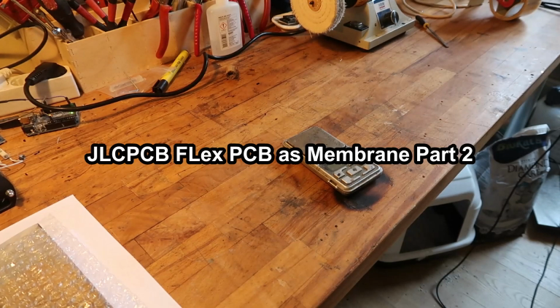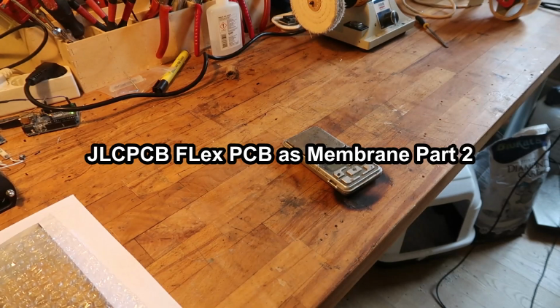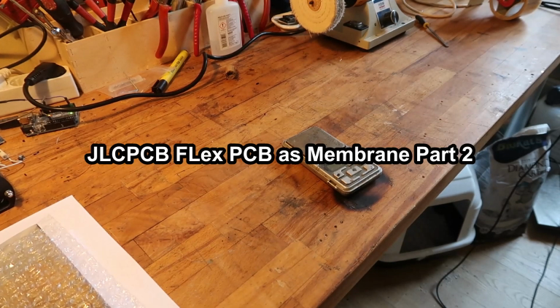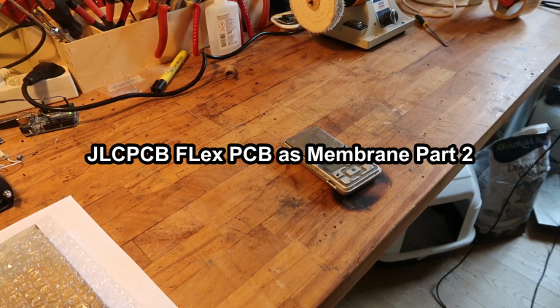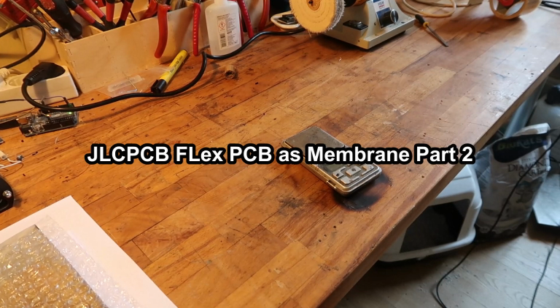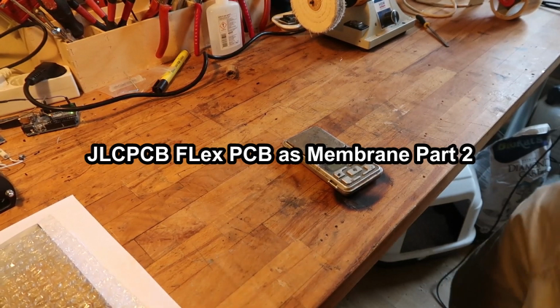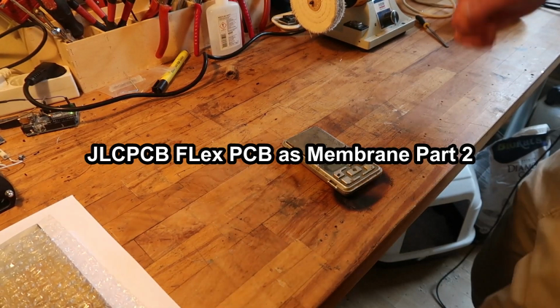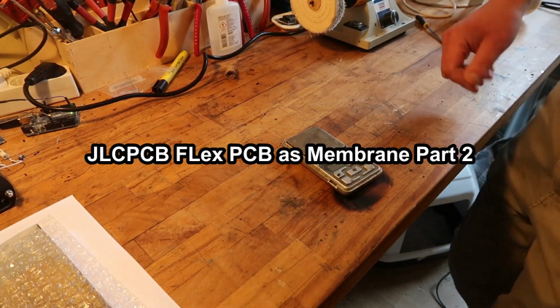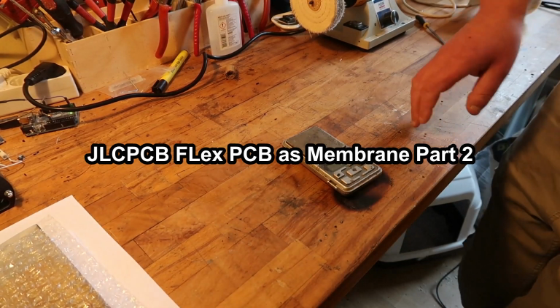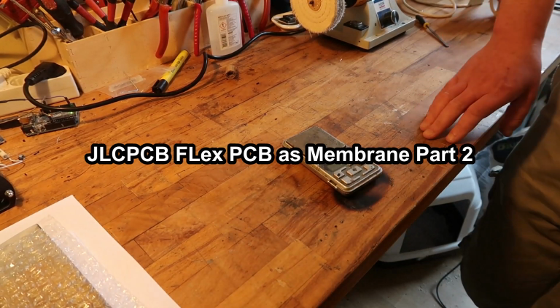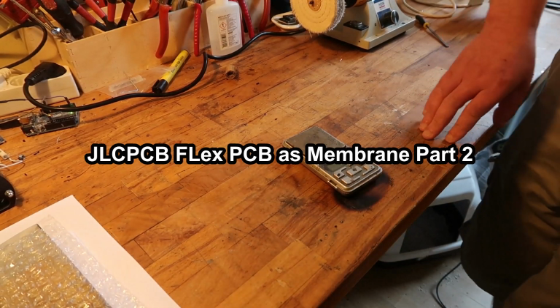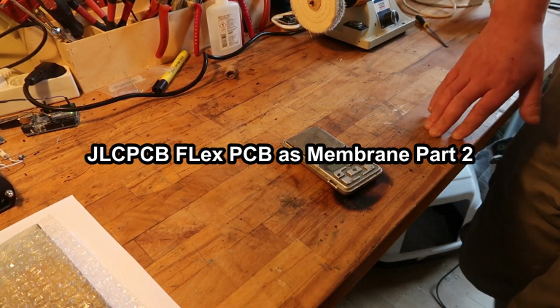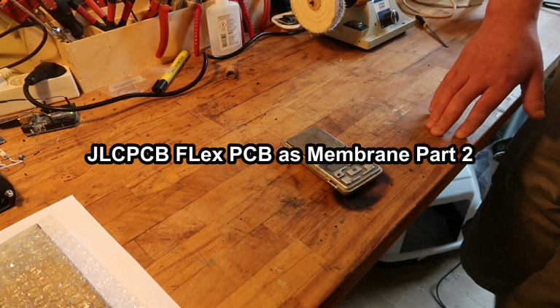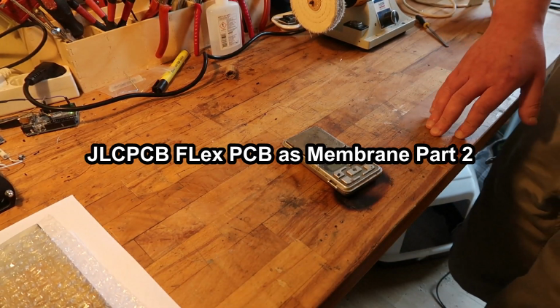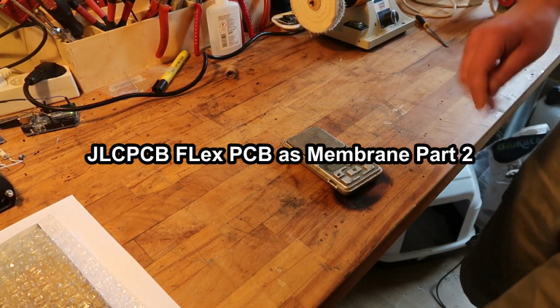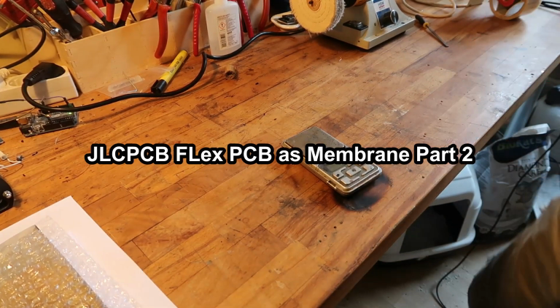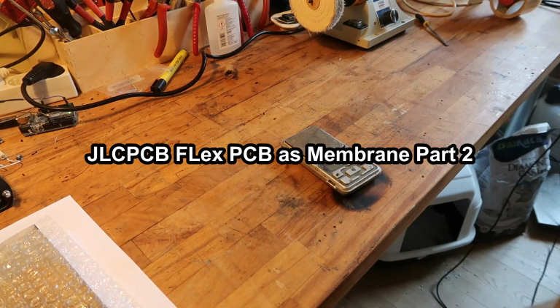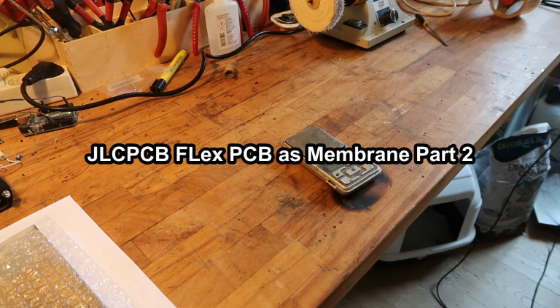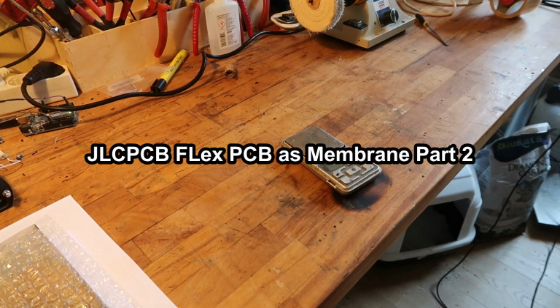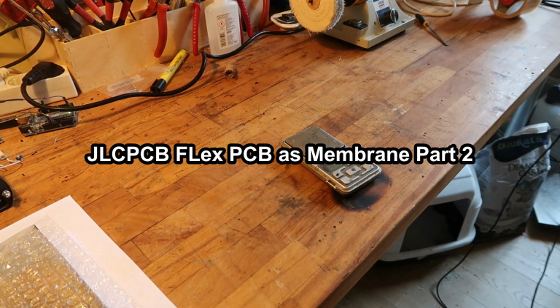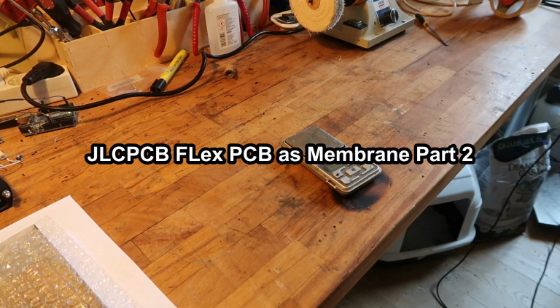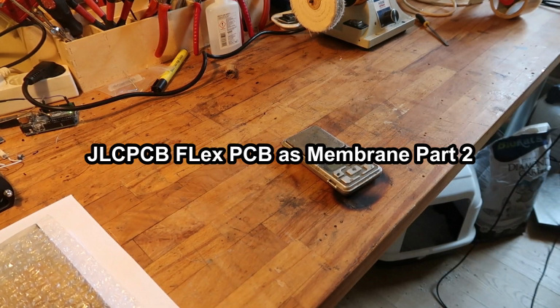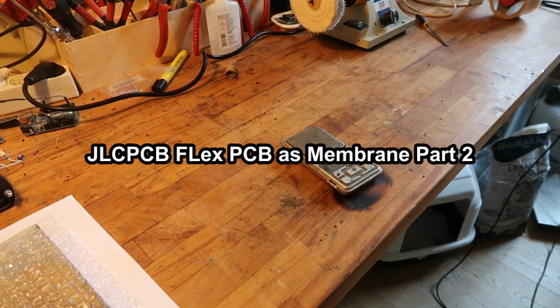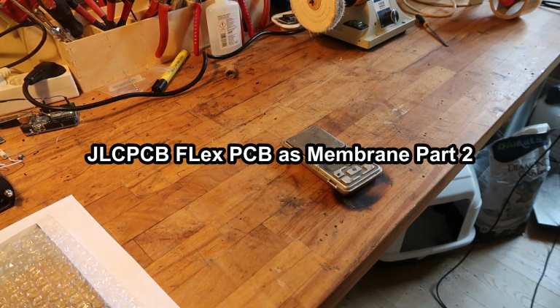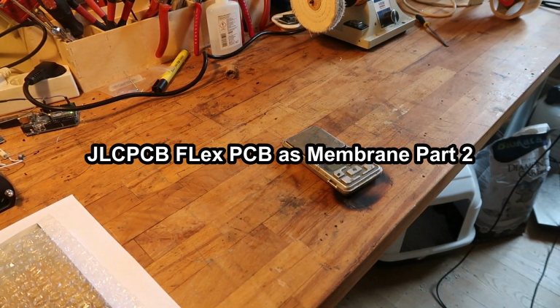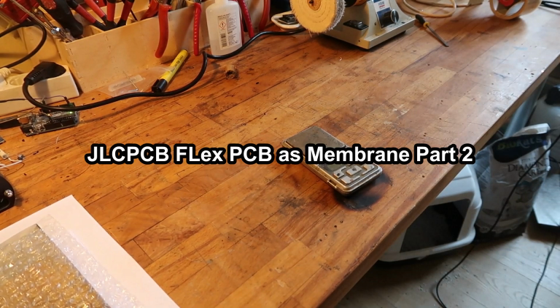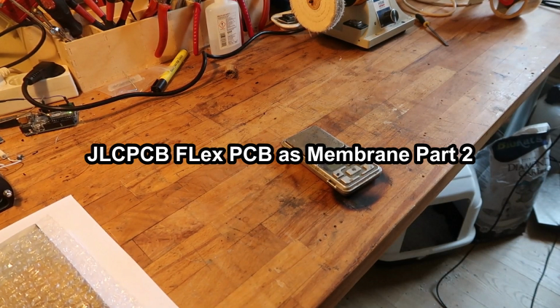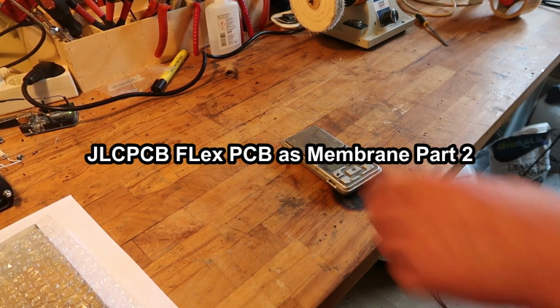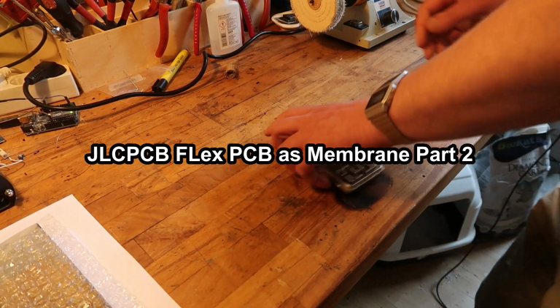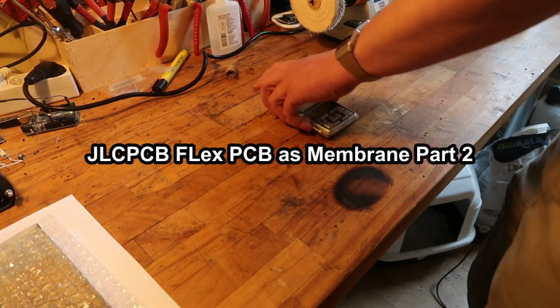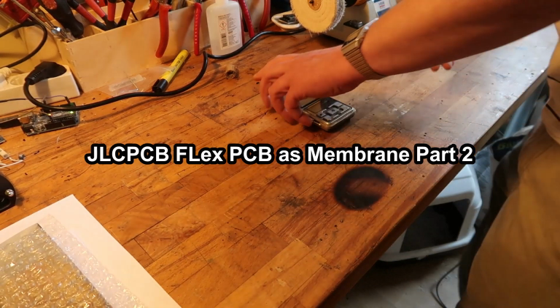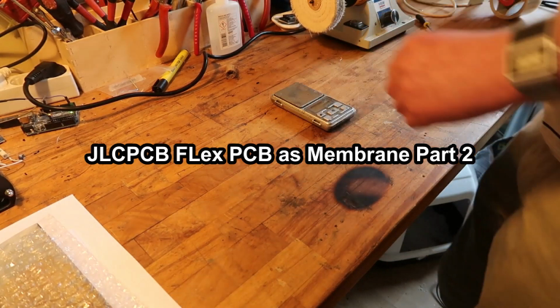Hello! In the previous video I was playing with this Captain flex PCB coil, which was really heavy.